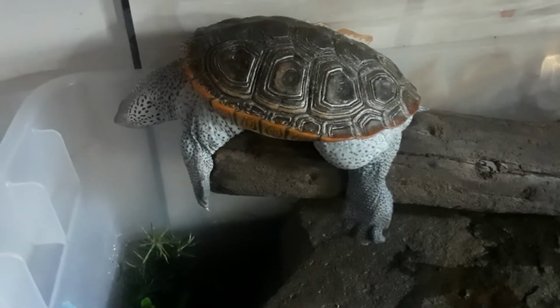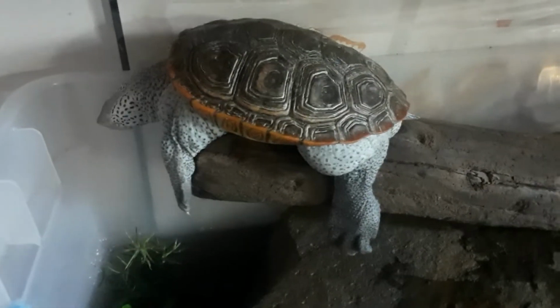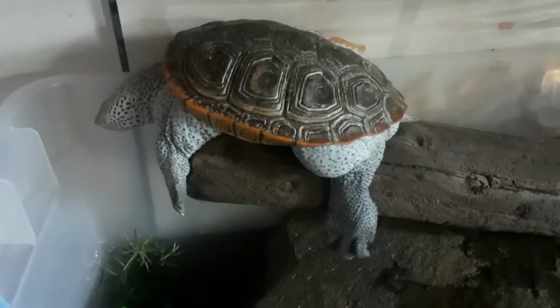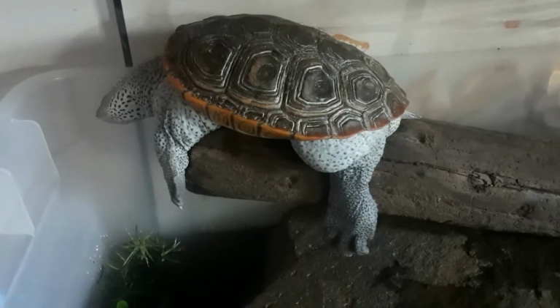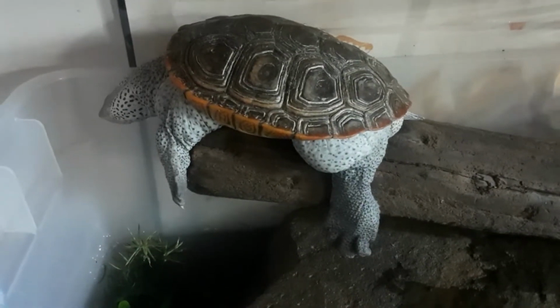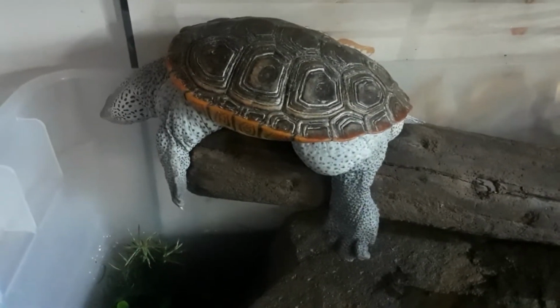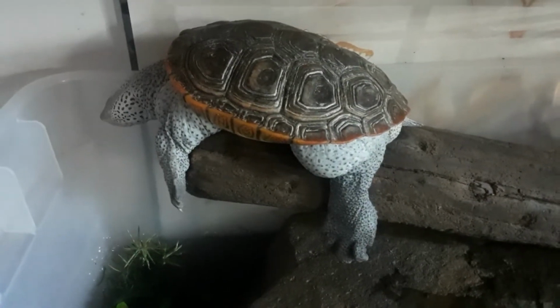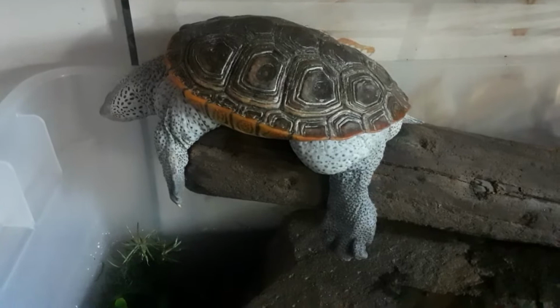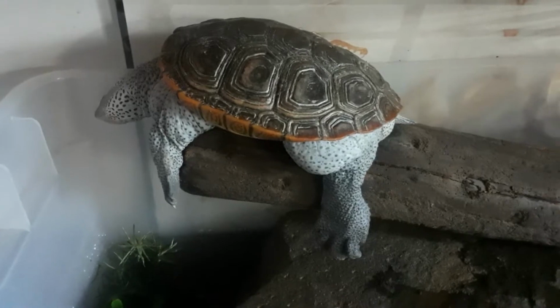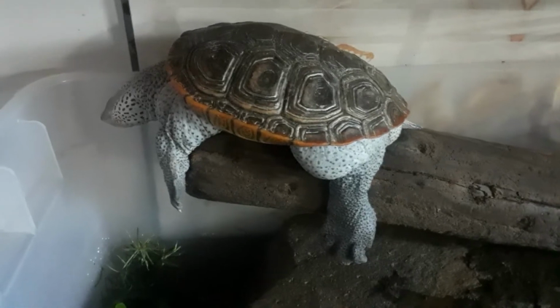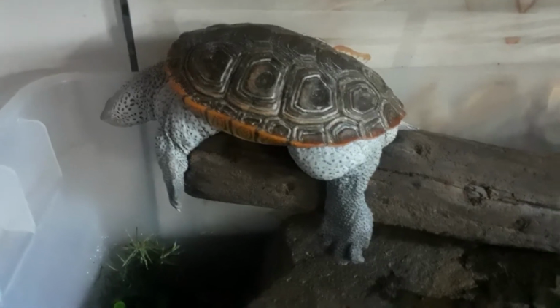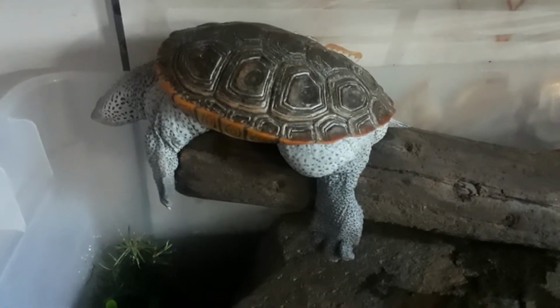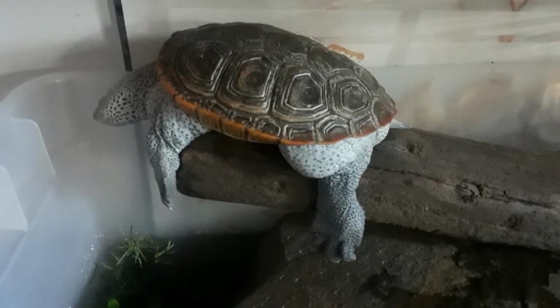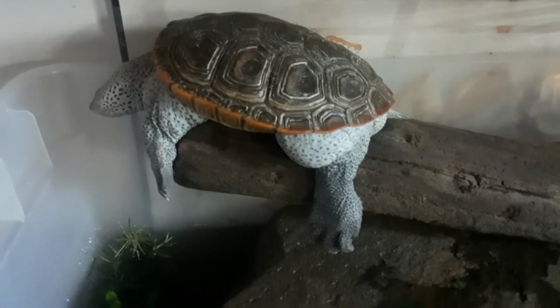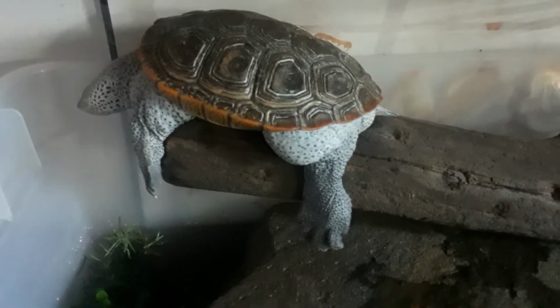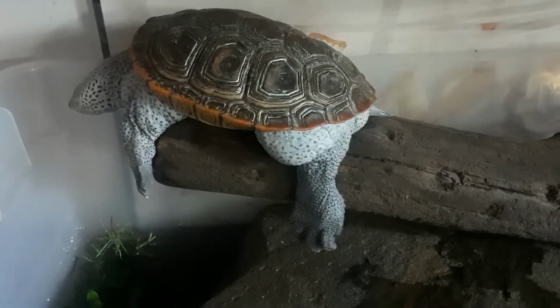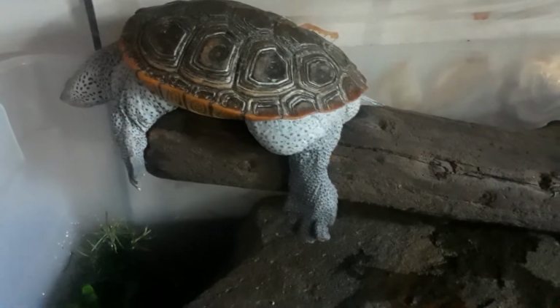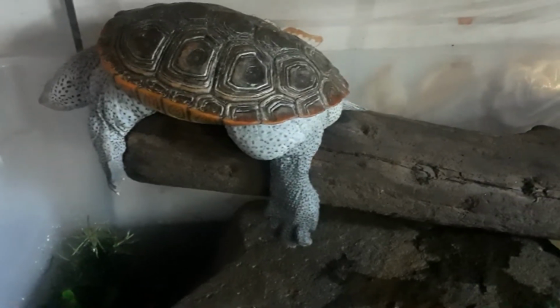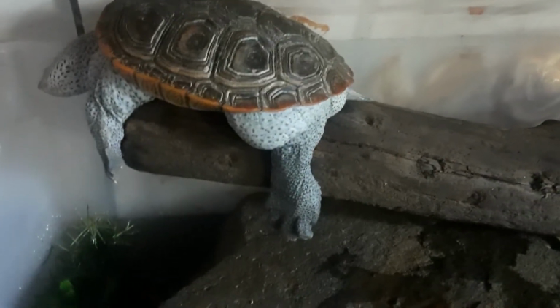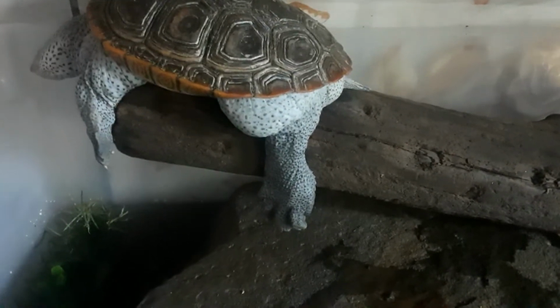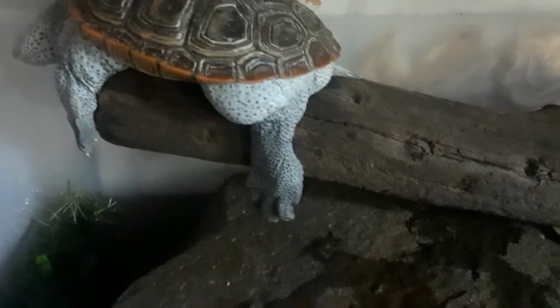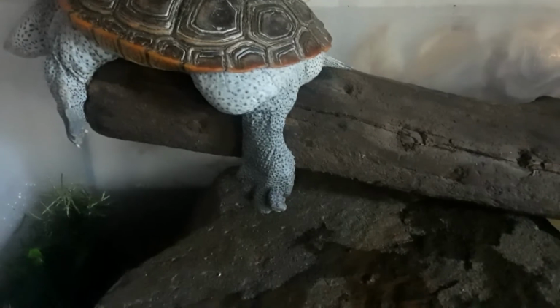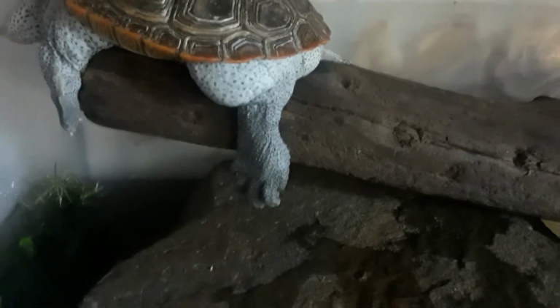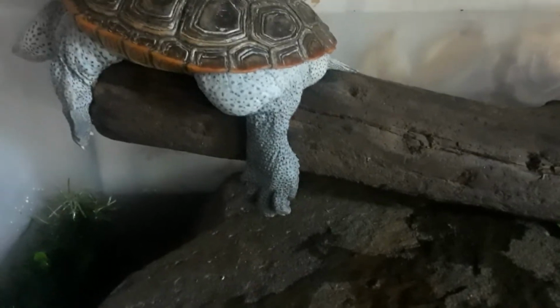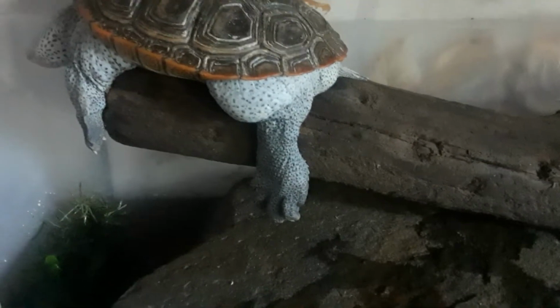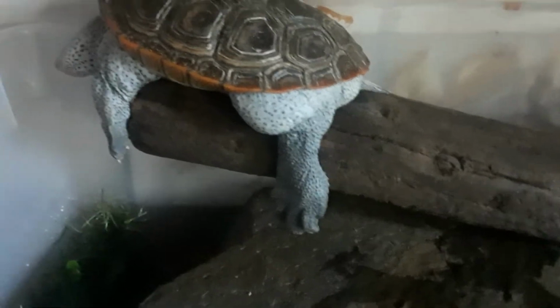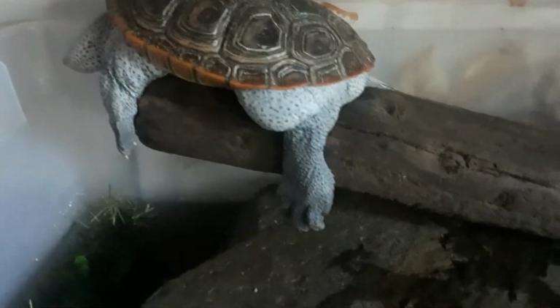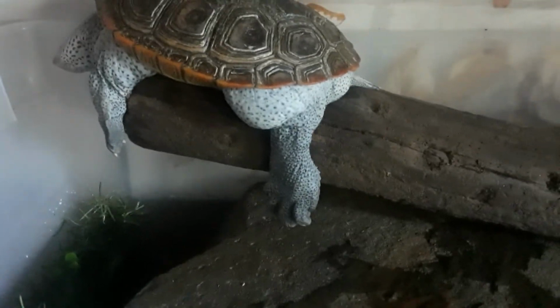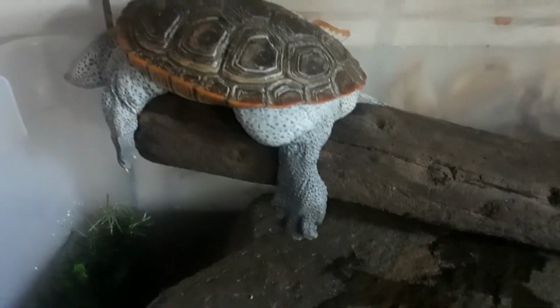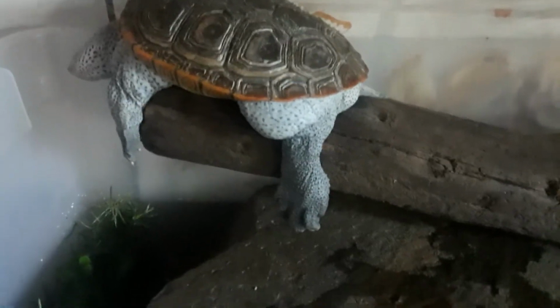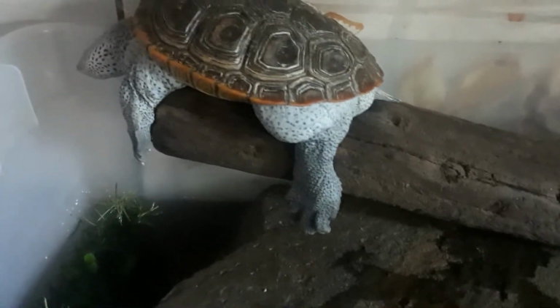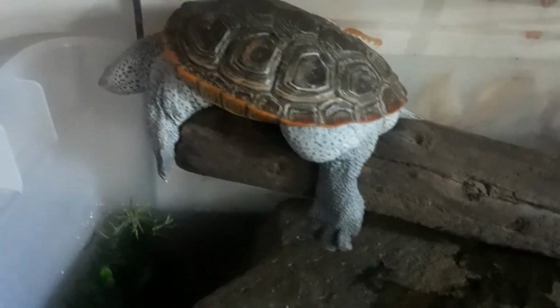Look how fat she is! Look at that long, sexy fat leg hanging. She's just basking.